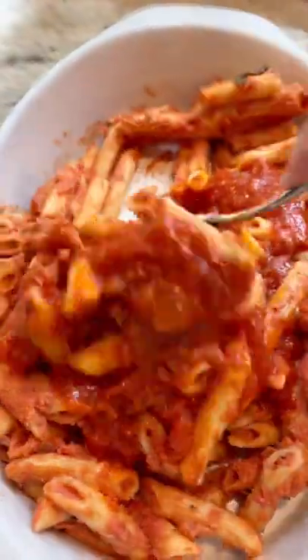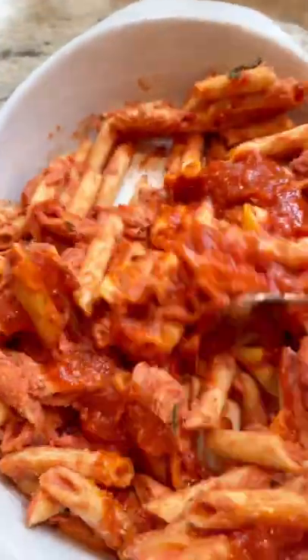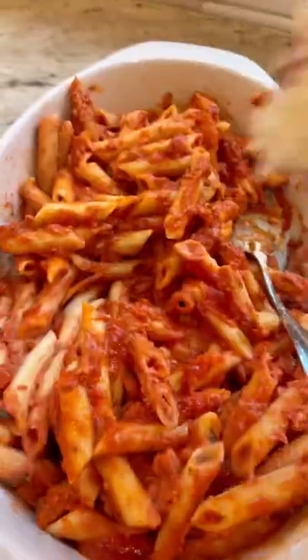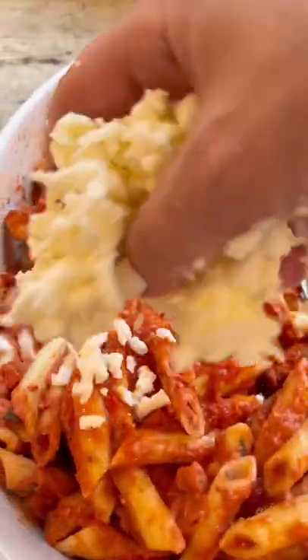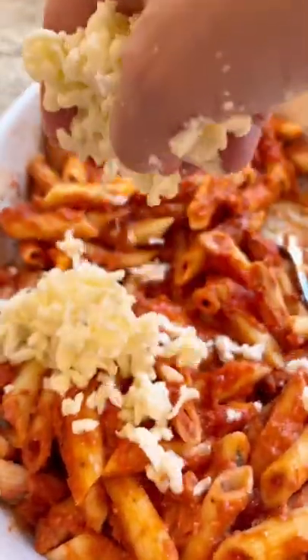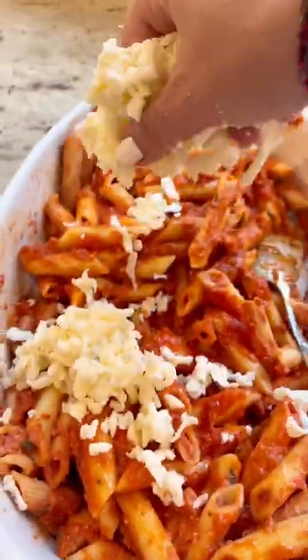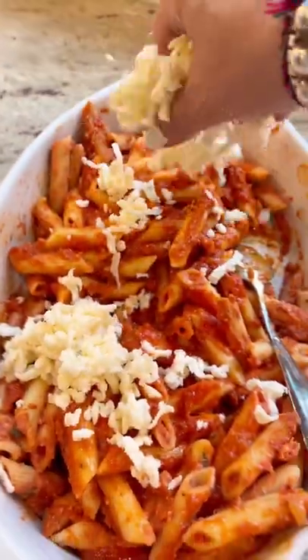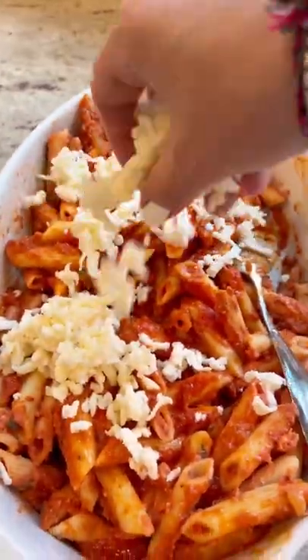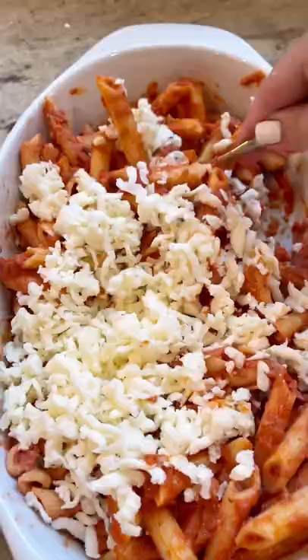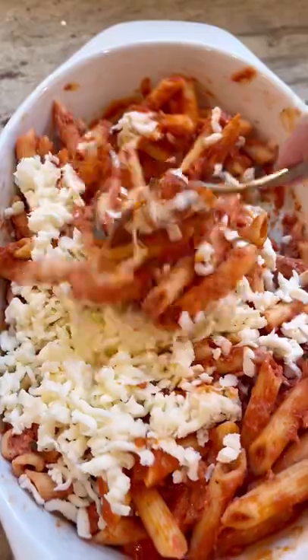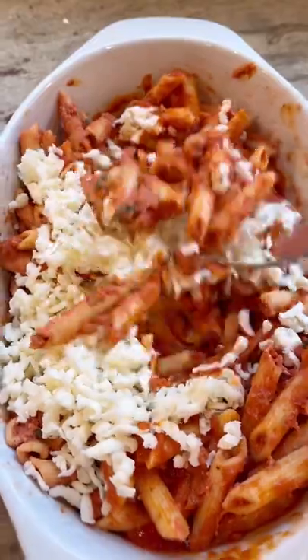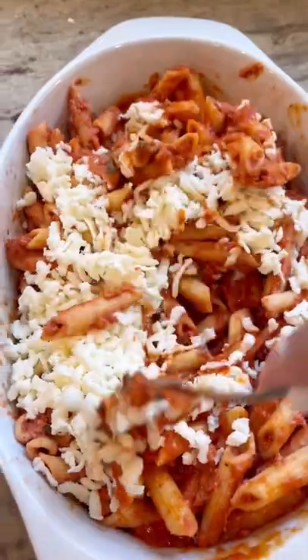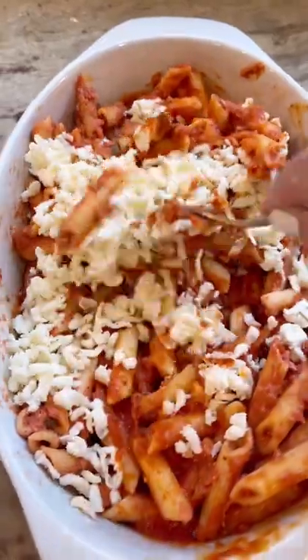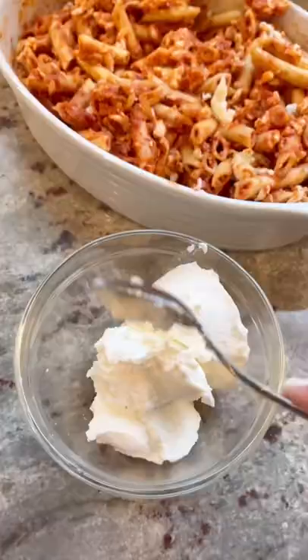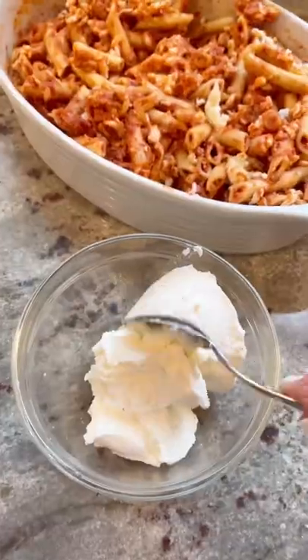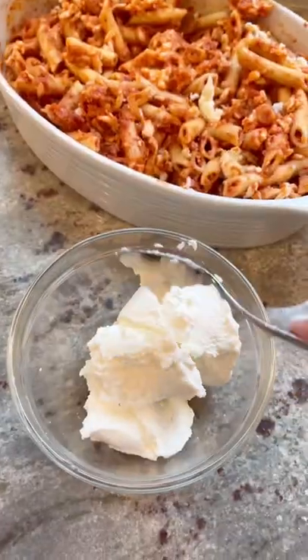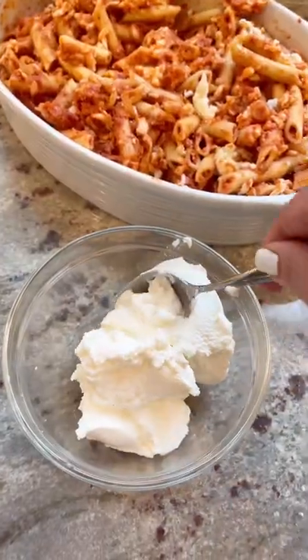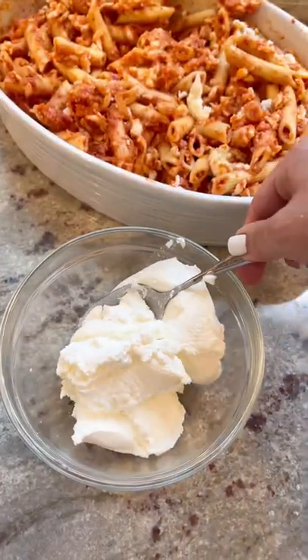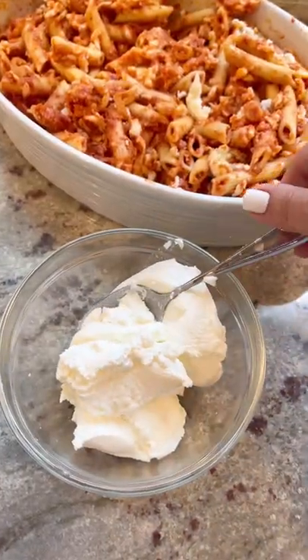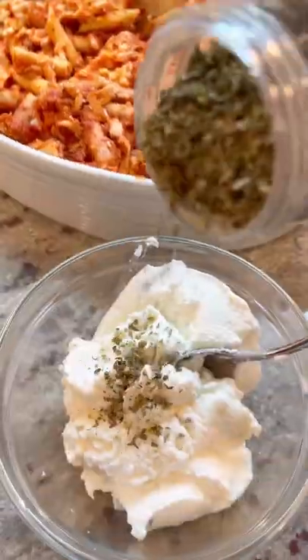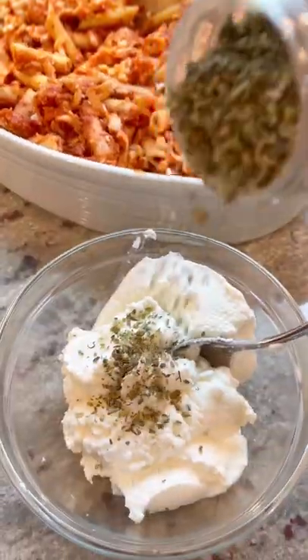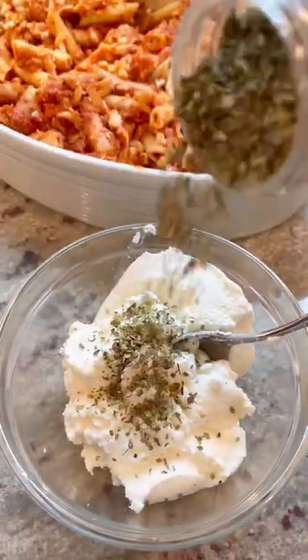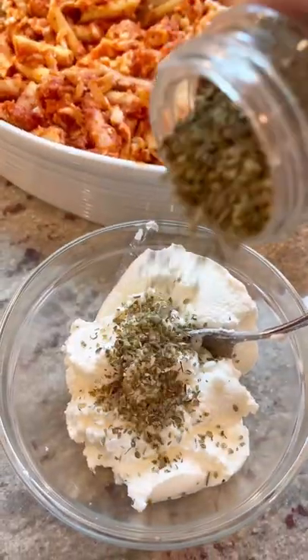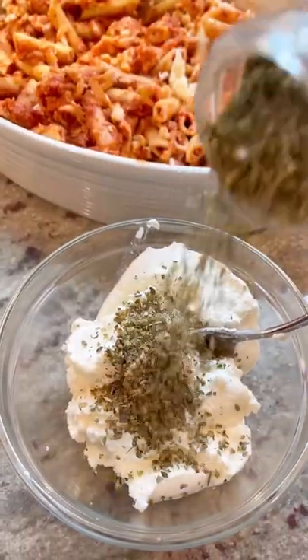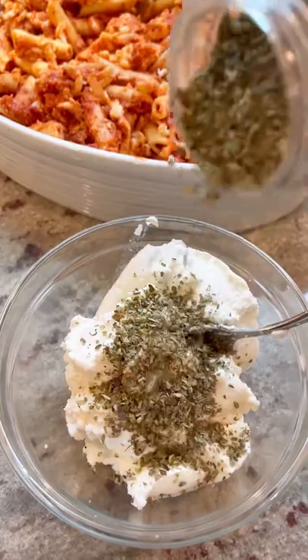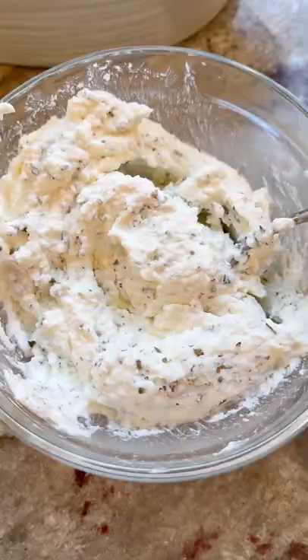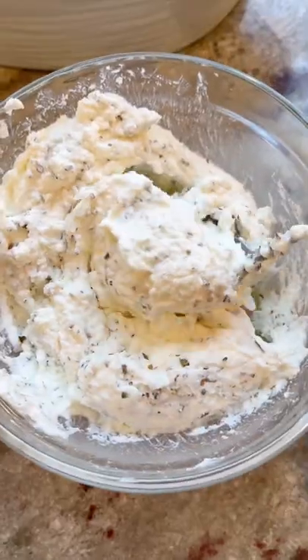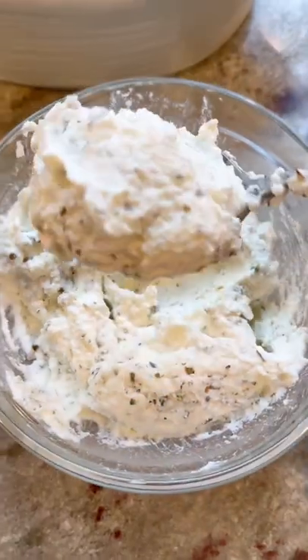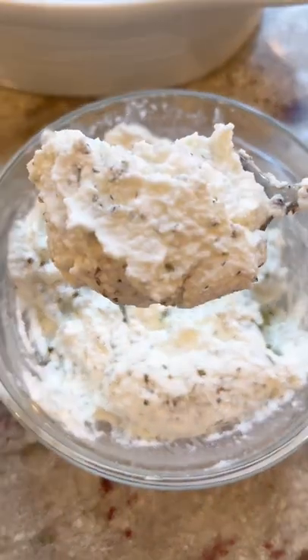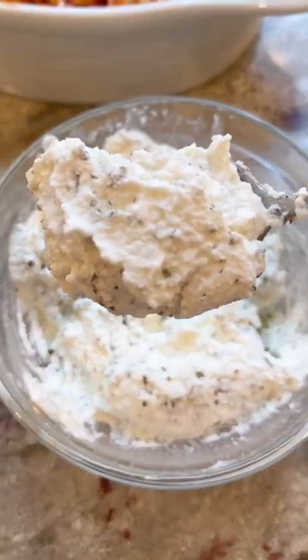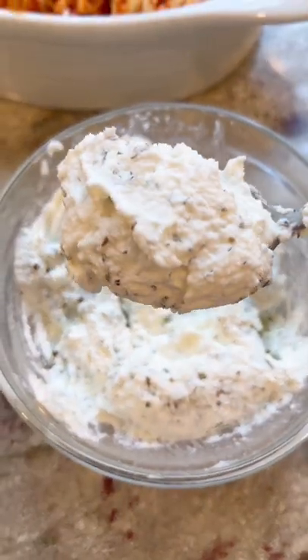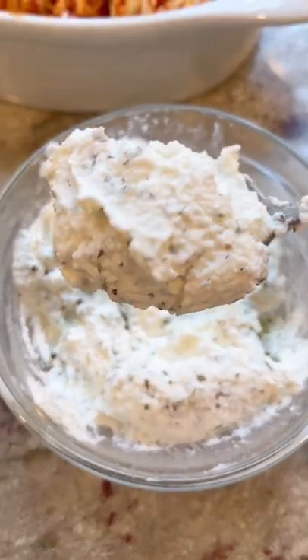Now I'm gonna add a little bit of mozzarella cheese on top and just stir that right in. Now I'm gonna take some ricotta cheese and add some oregano to it. You don't have to do this but I feel like the oregano was really really nice in the cheese, so I suggest it.